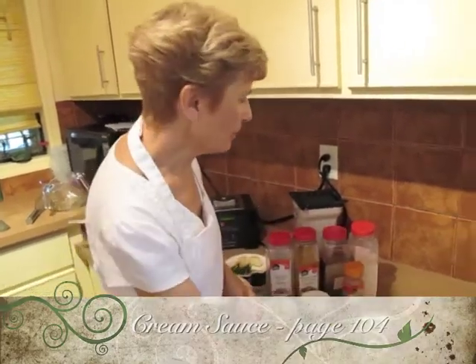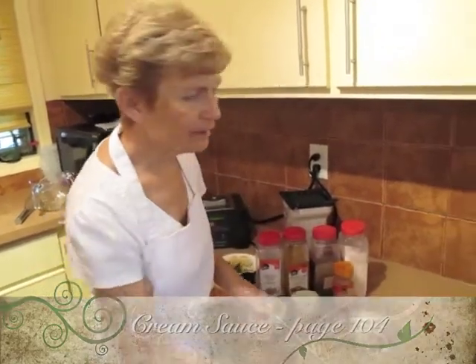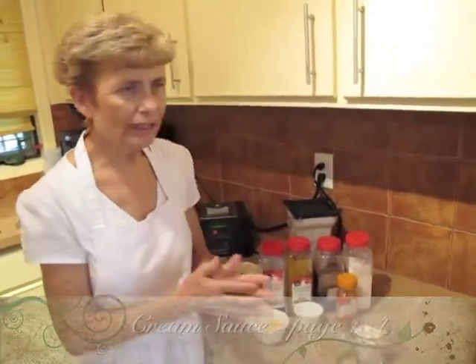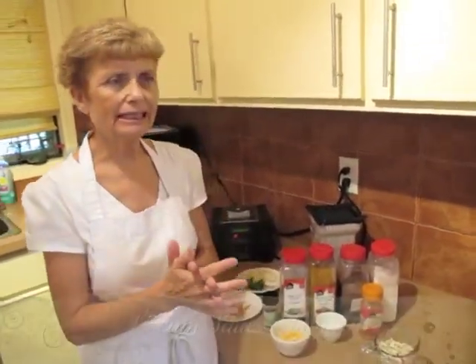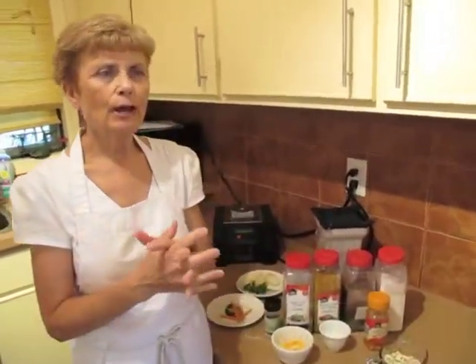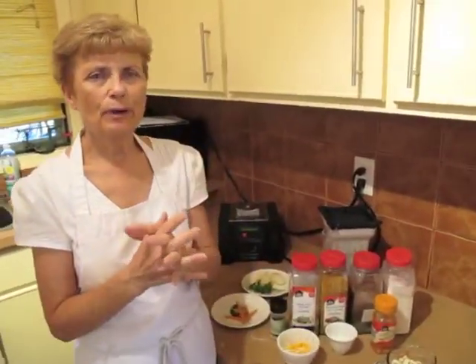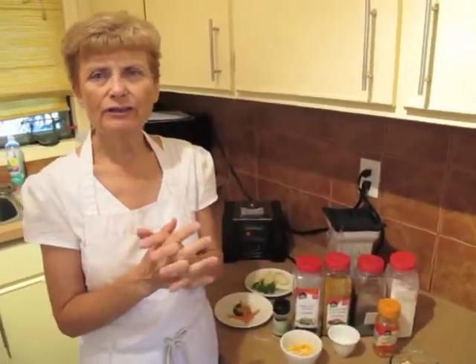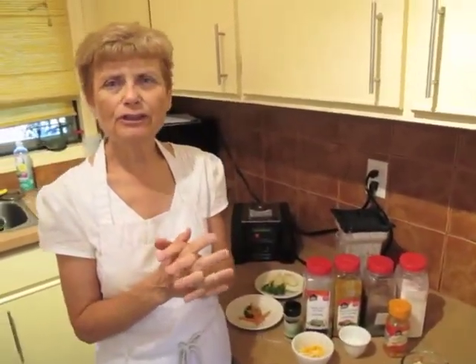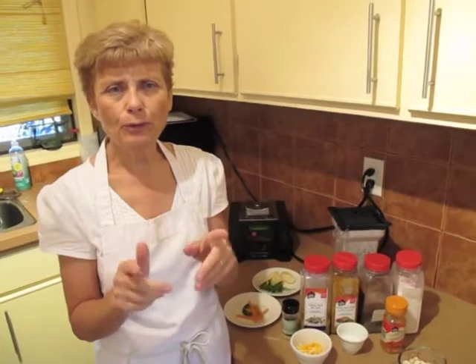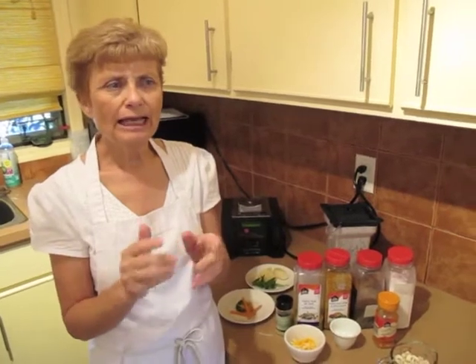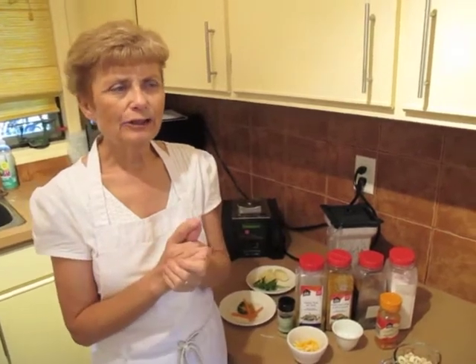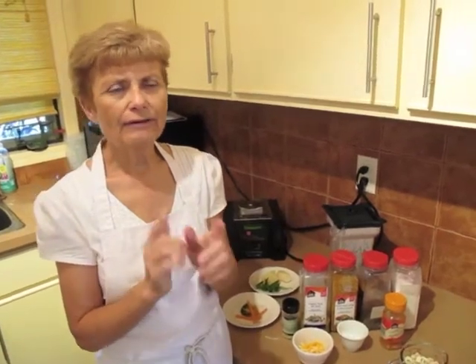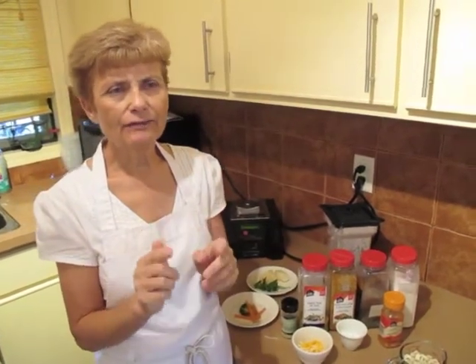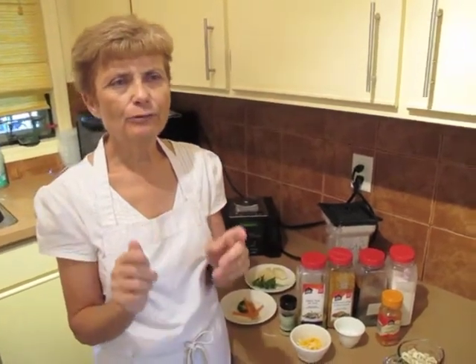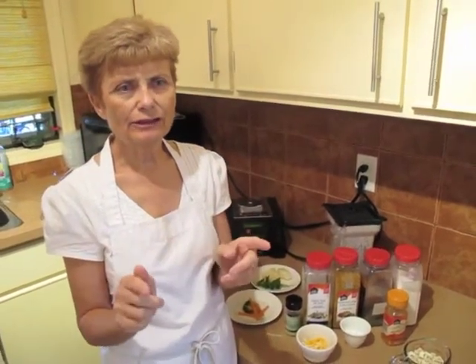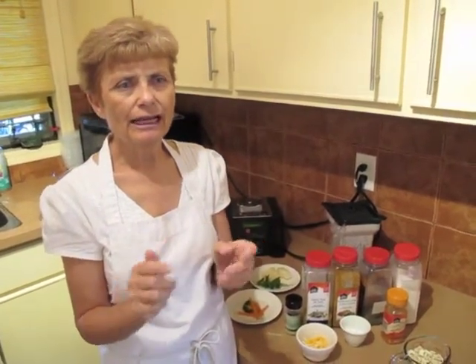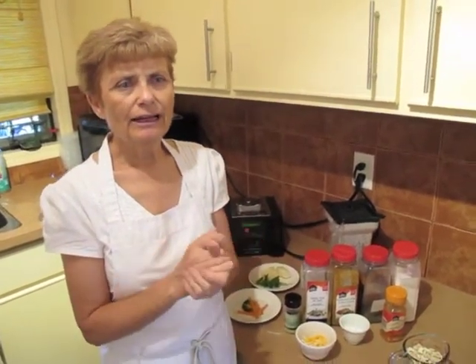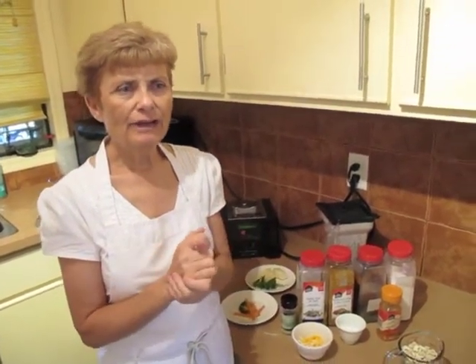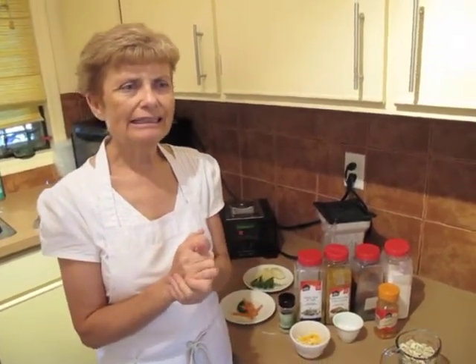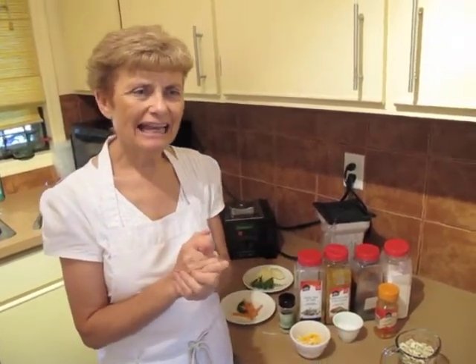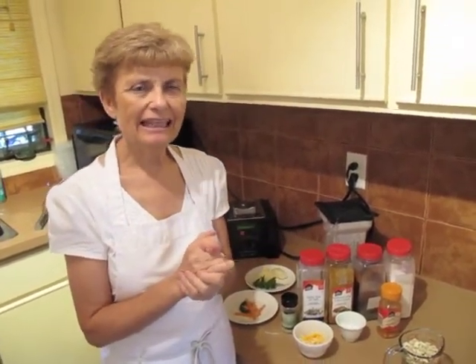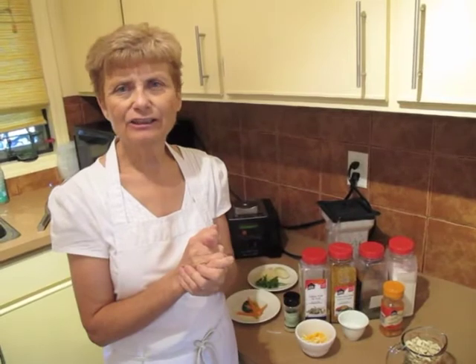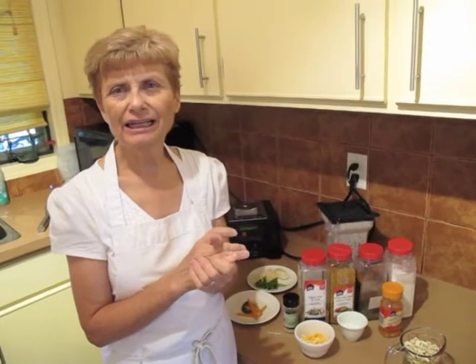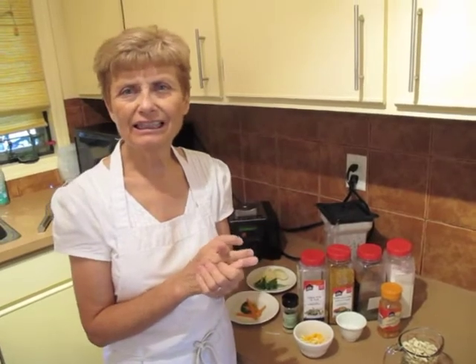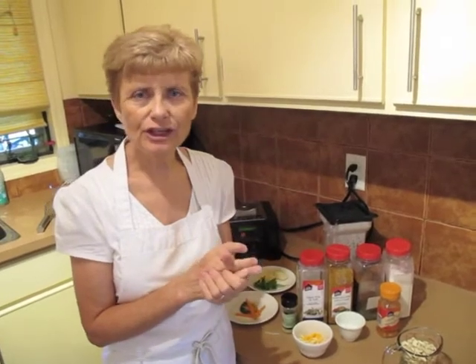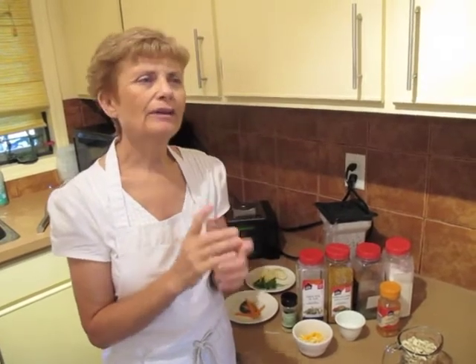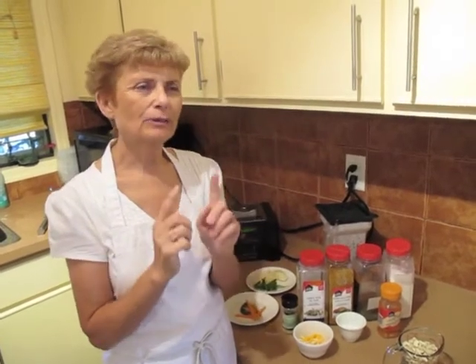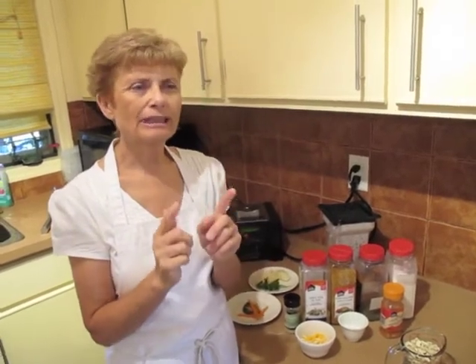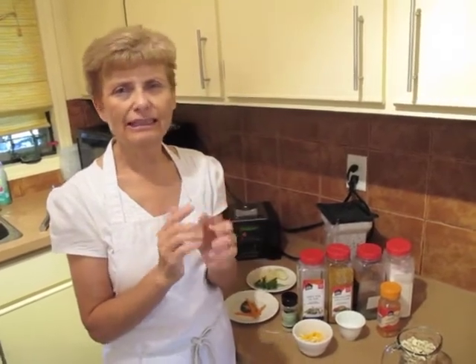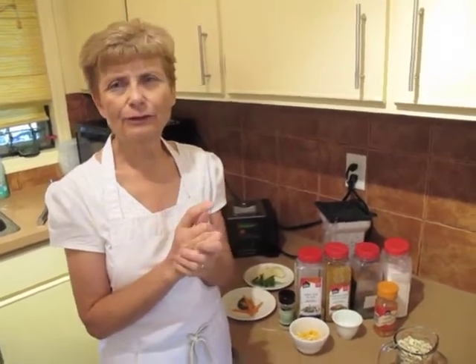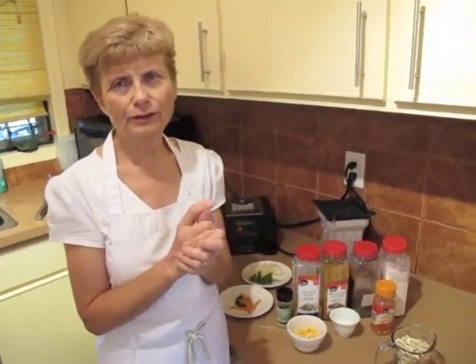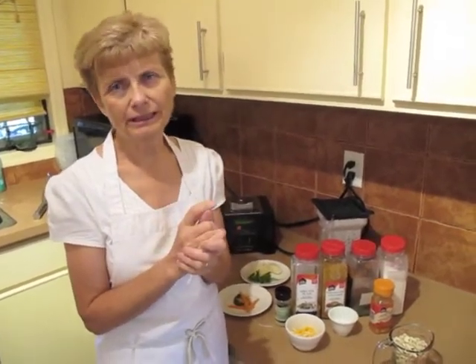It is so easy, but the one thing you need to know is that you have to have a good blender. Have you ever had sand kicked in your picnic lunch? Well, that's what it will taste like if you don't have a good blender.